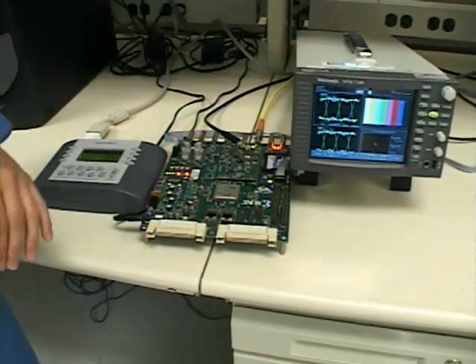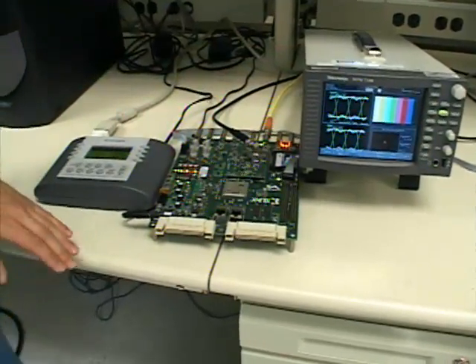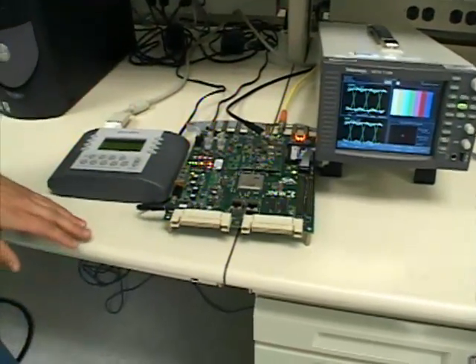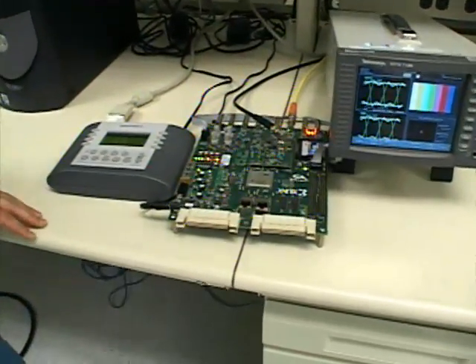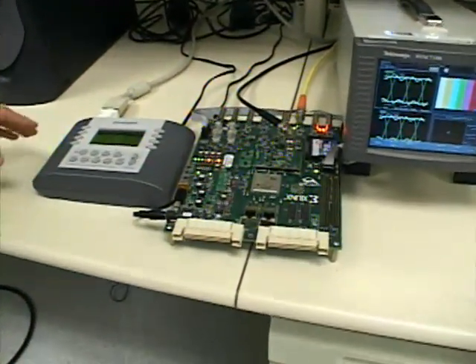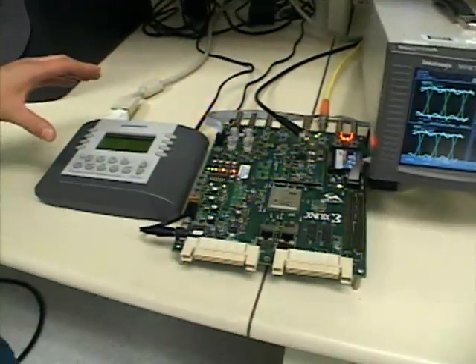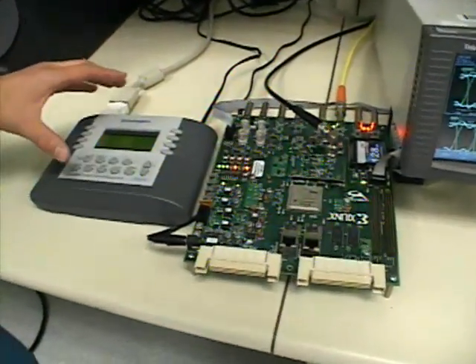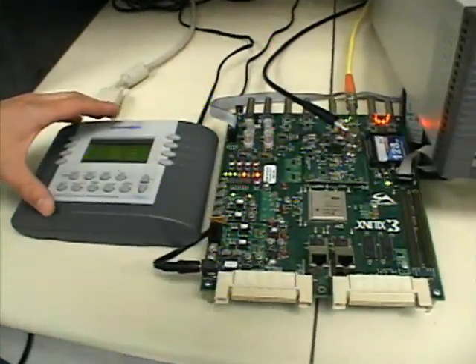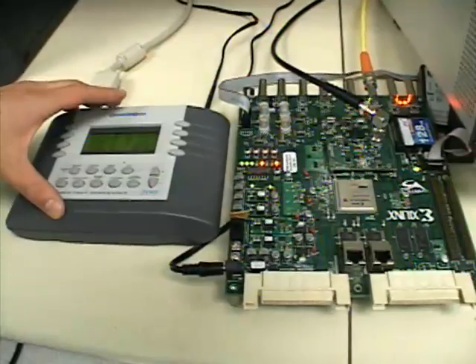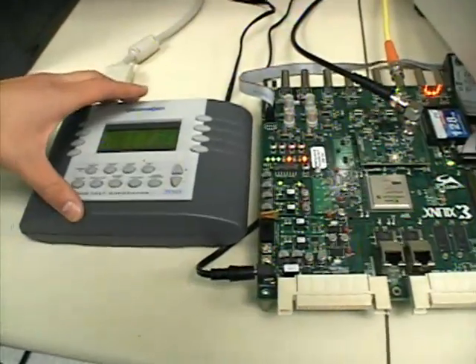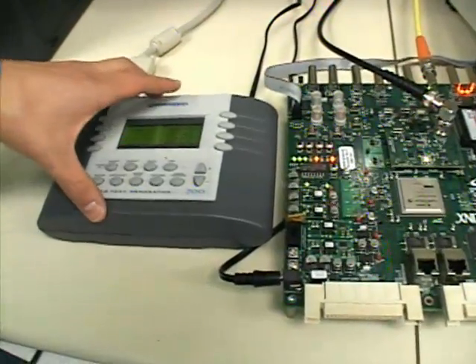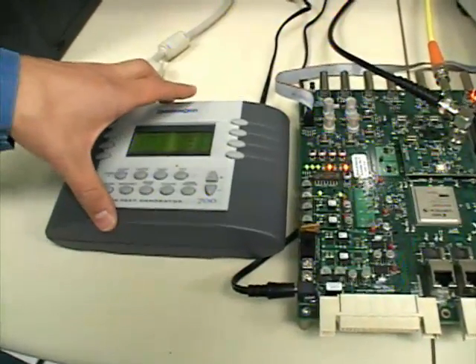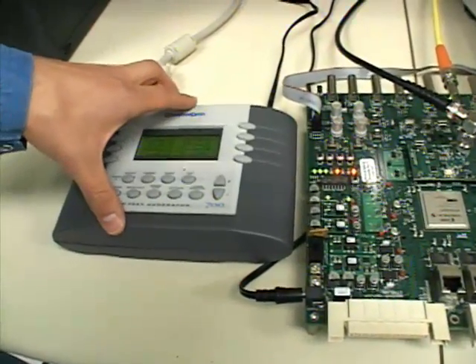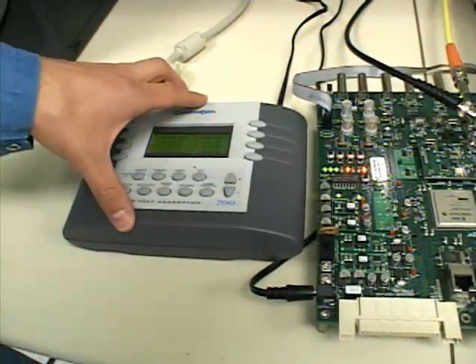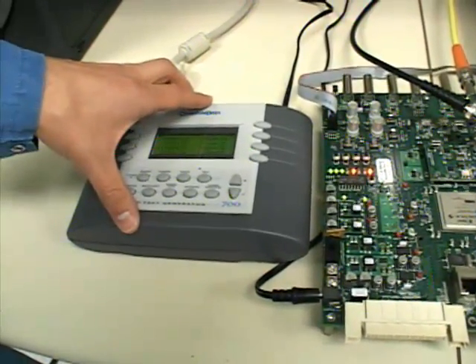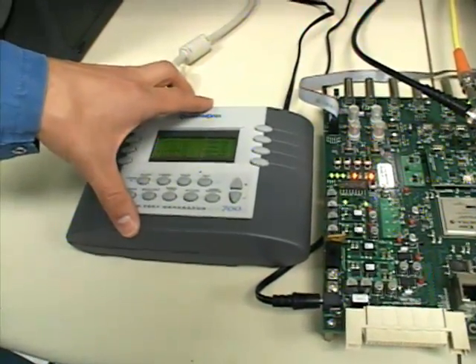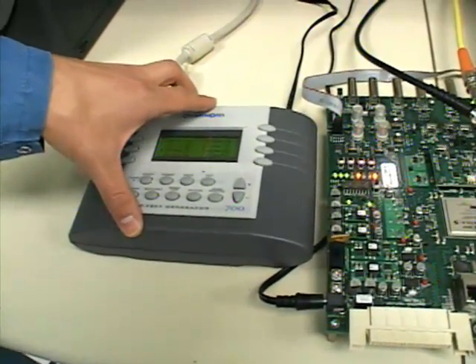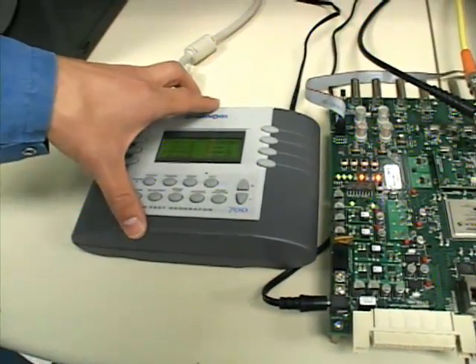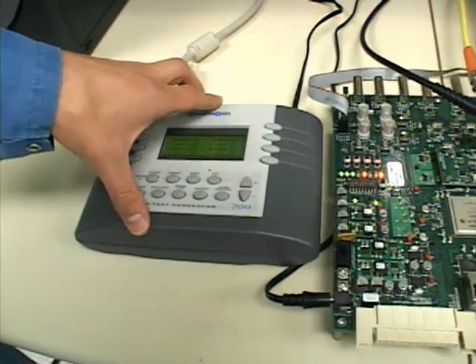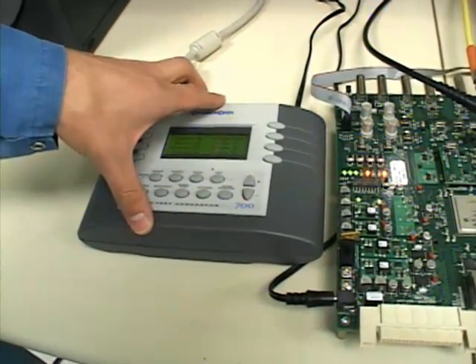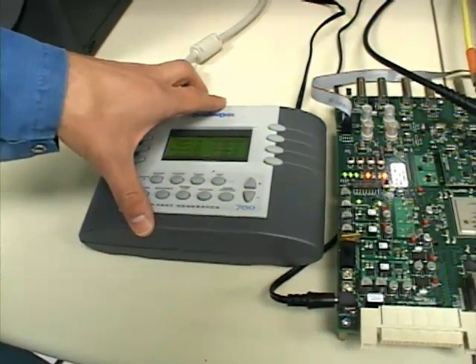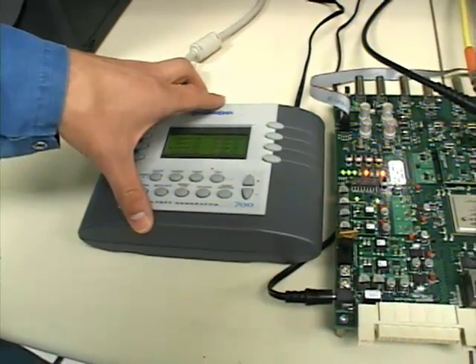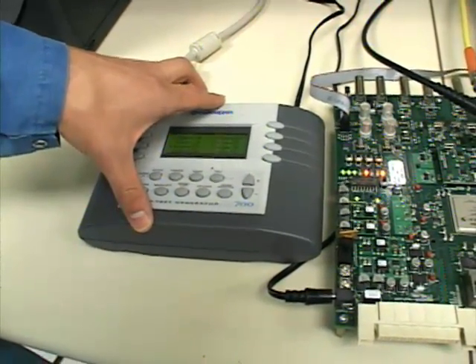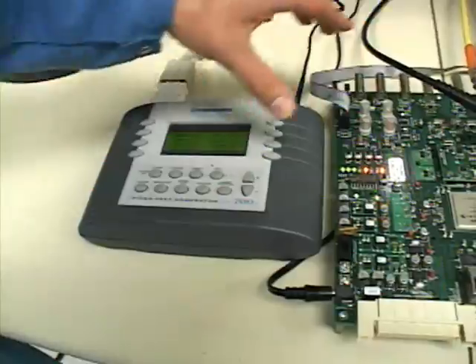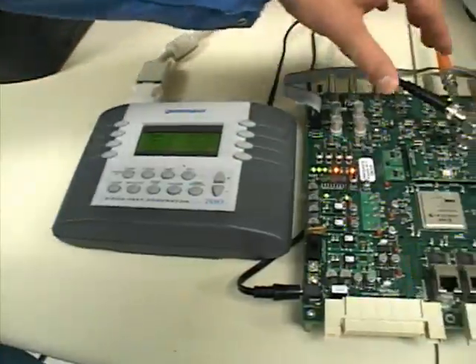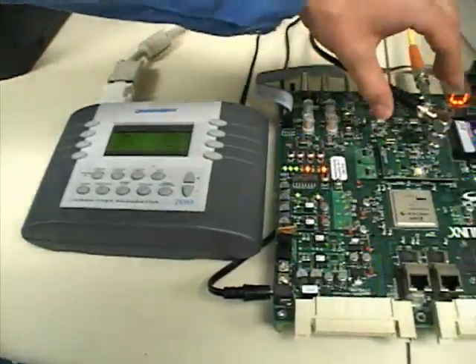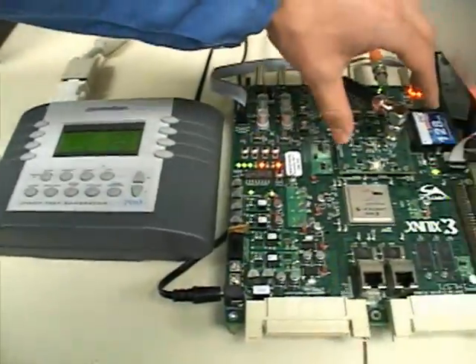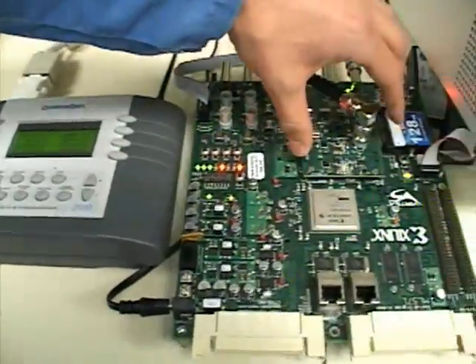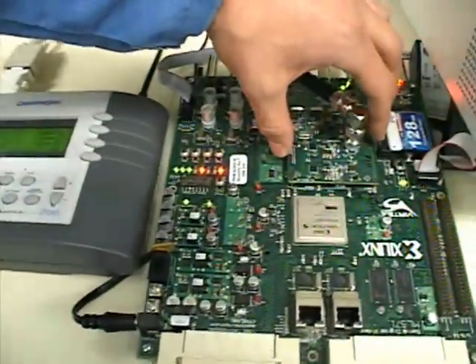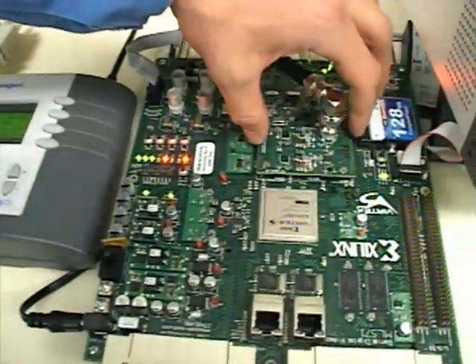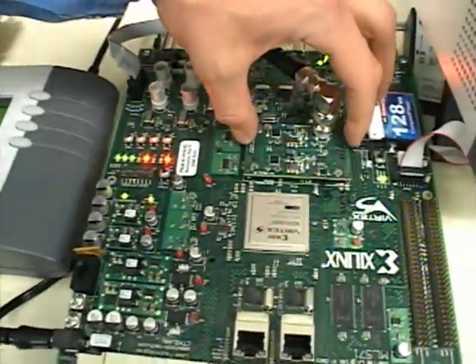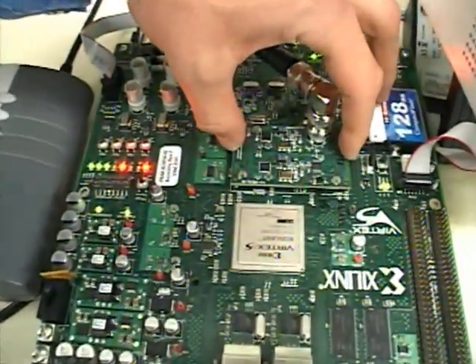The signal path here is the analog signal generator will send out a 1080i59 signal, which goes into our clock module right here.